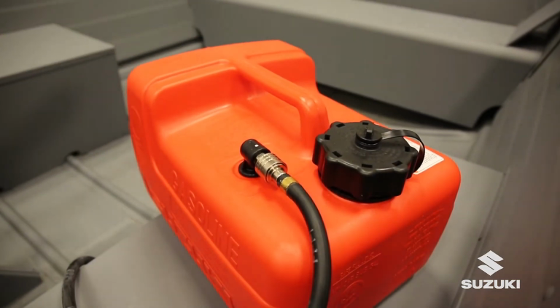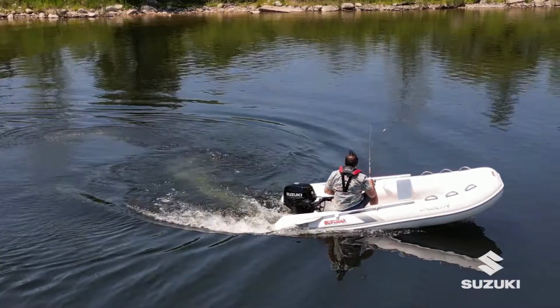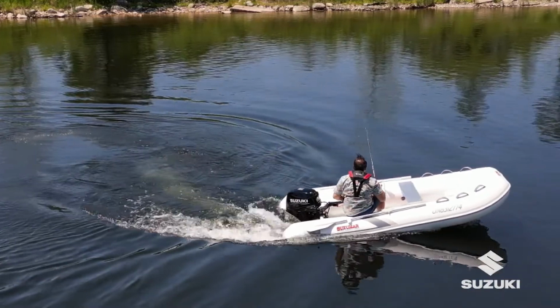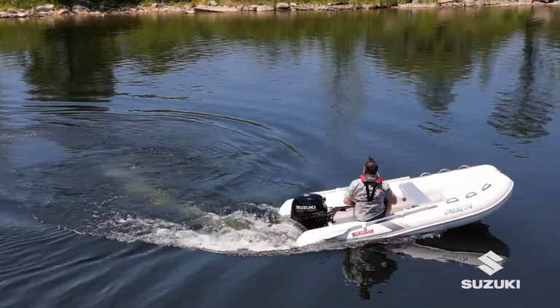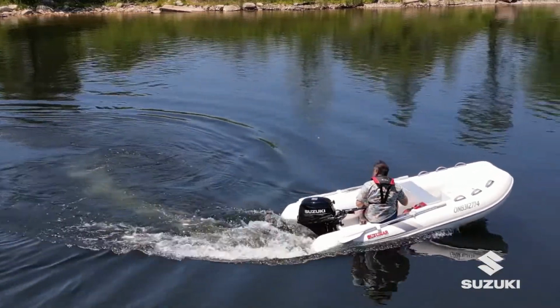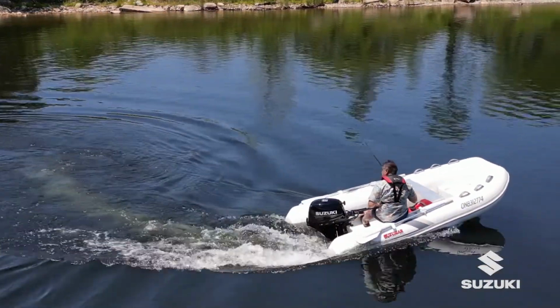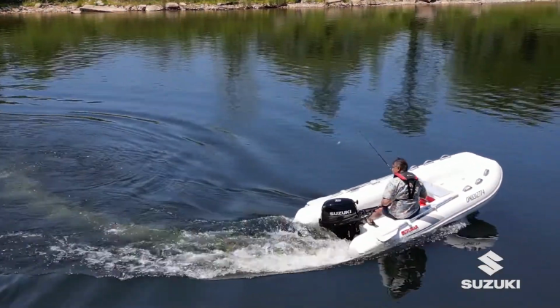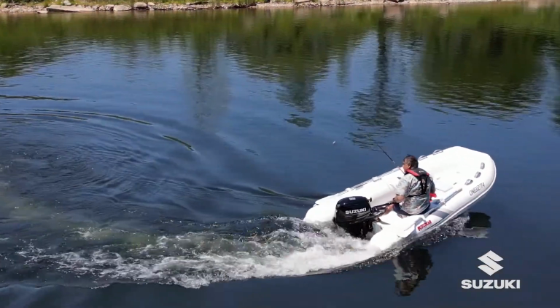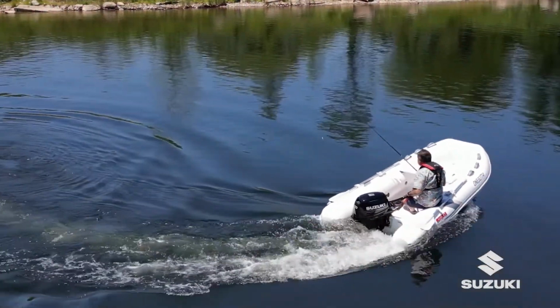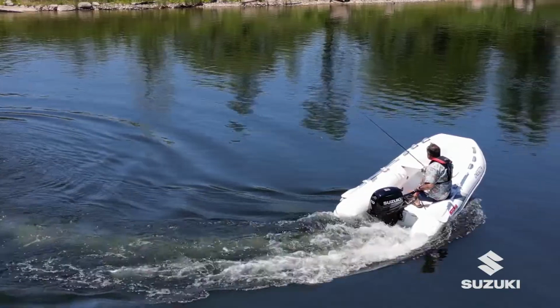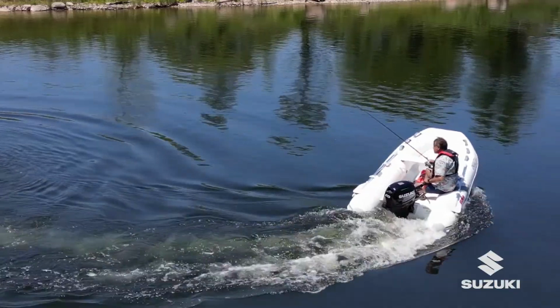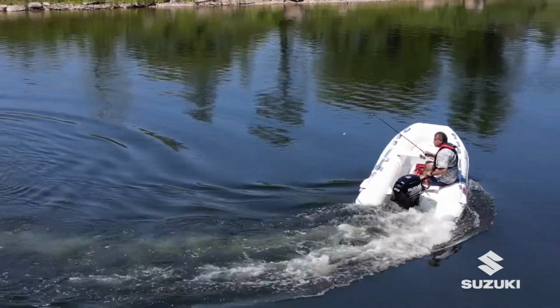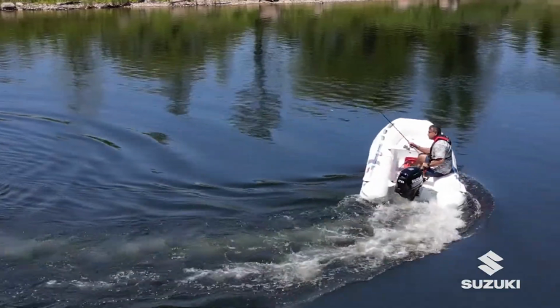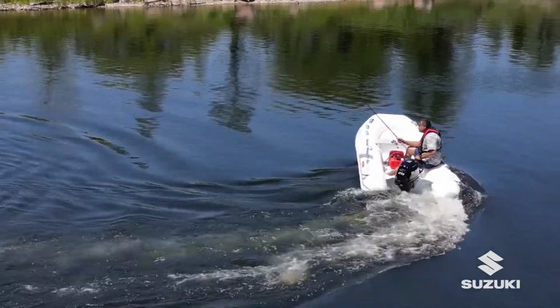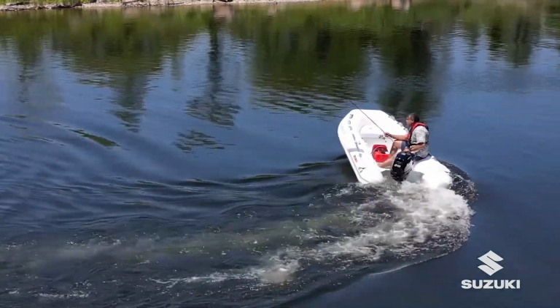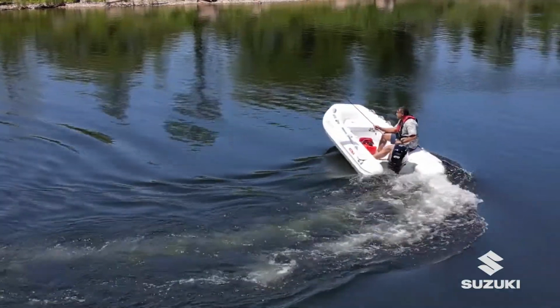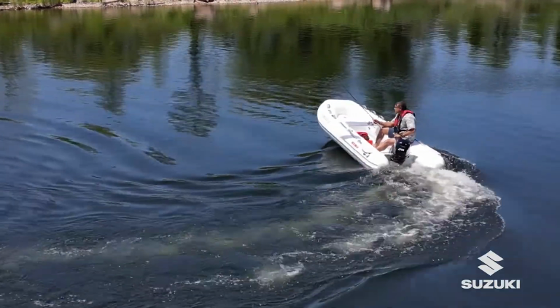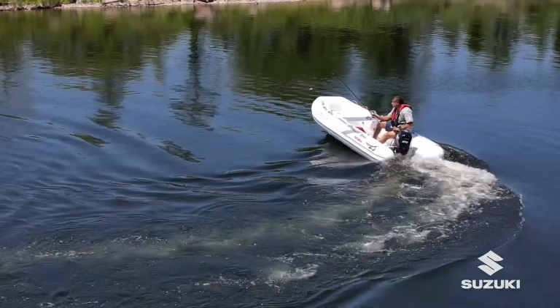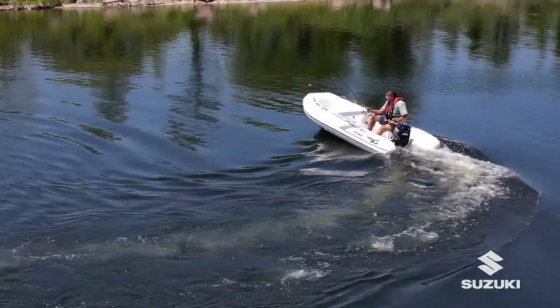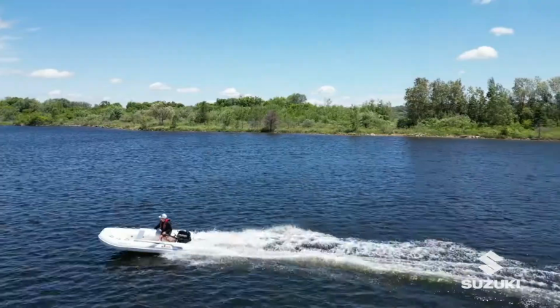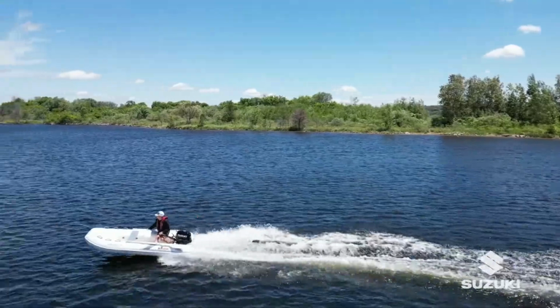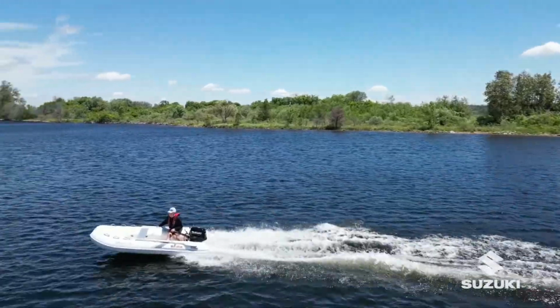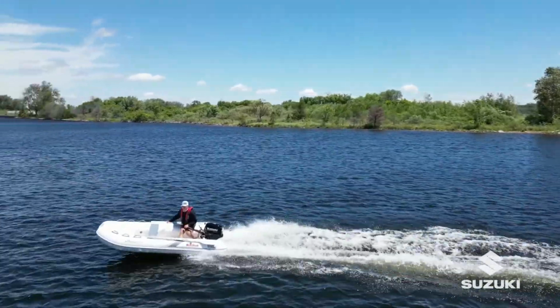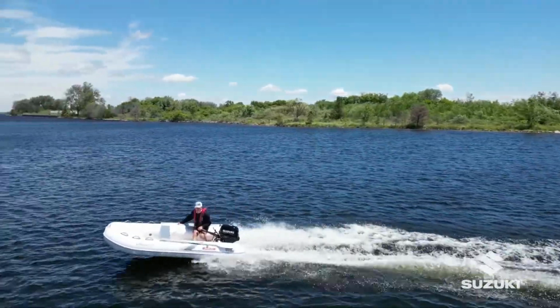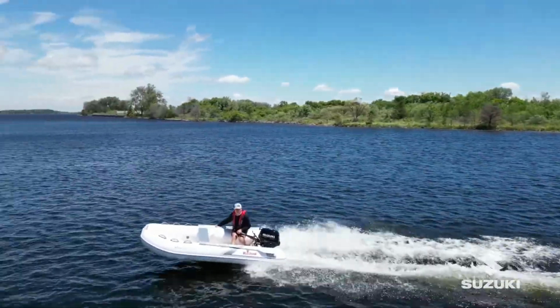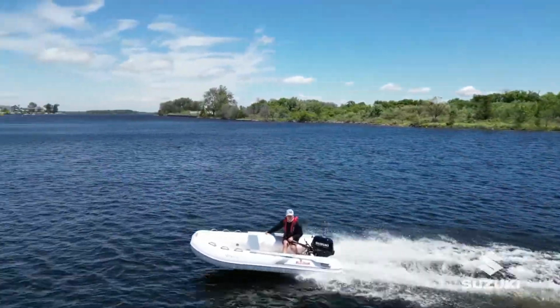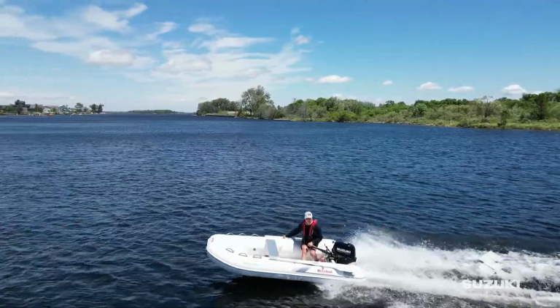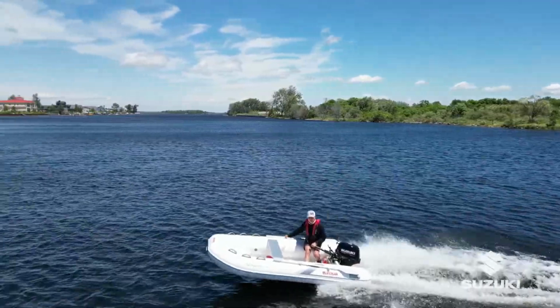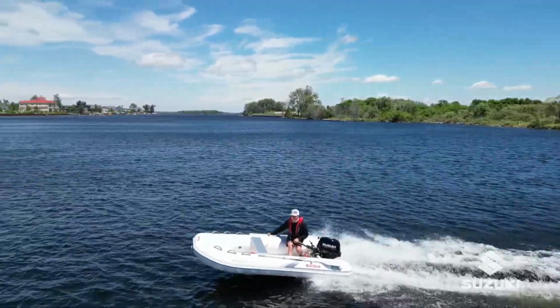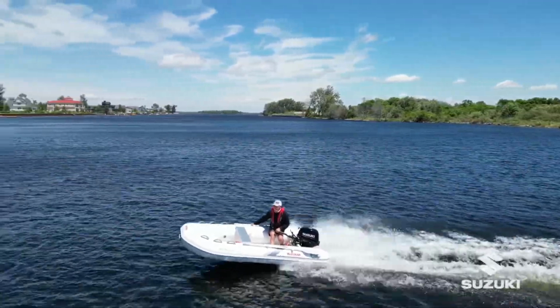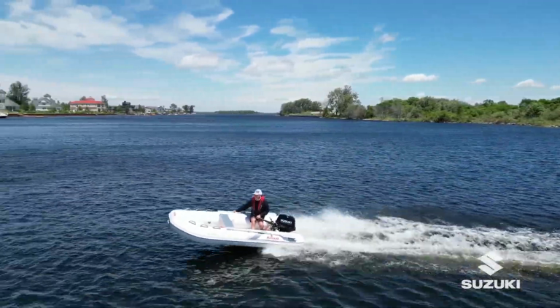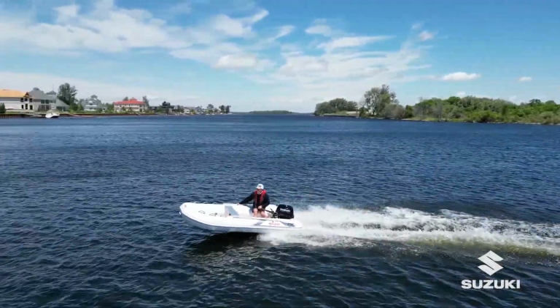Once the boat is launched, you may start the engine. This is a water-cooled engine. Never run out of water — it will result in severe engine damage.